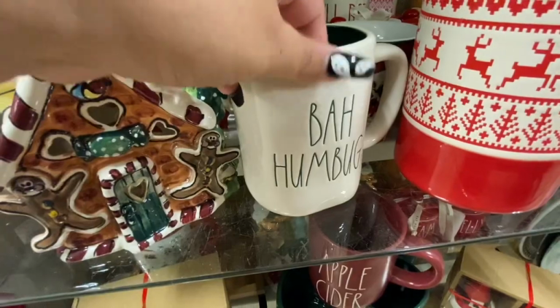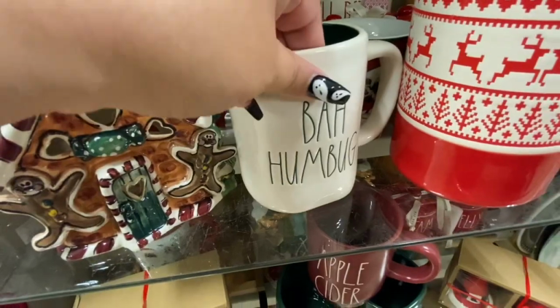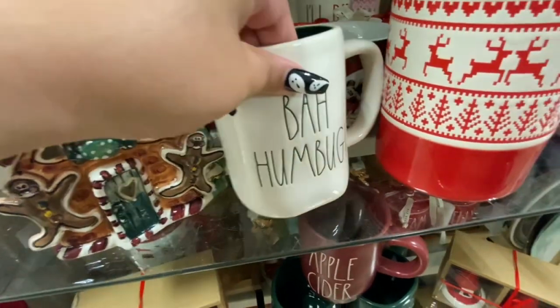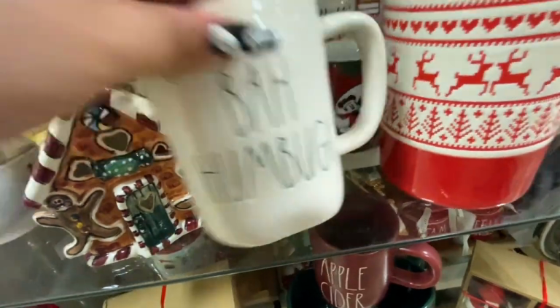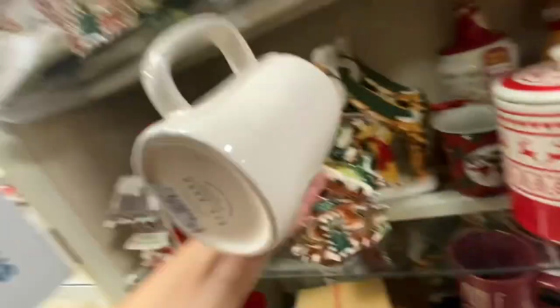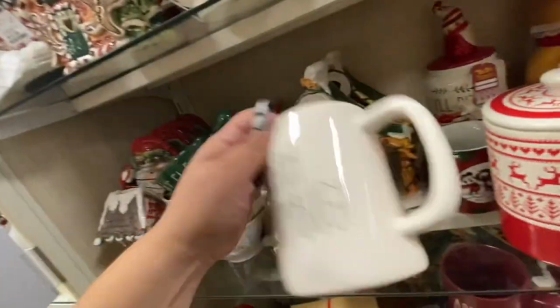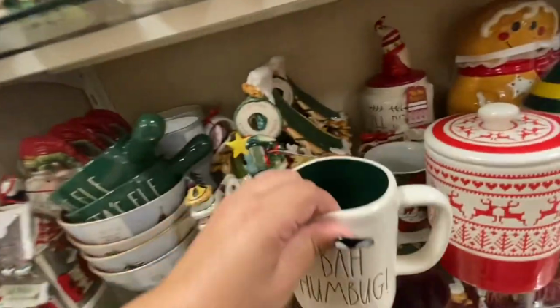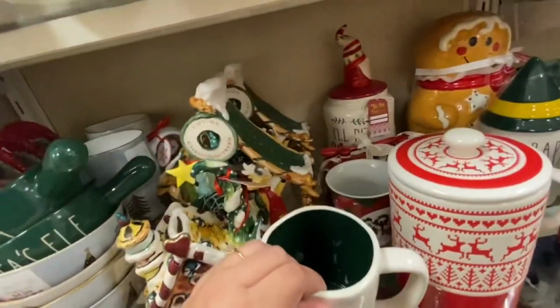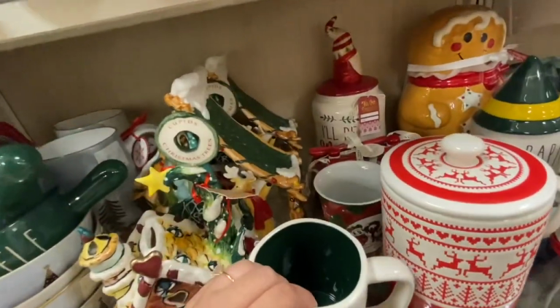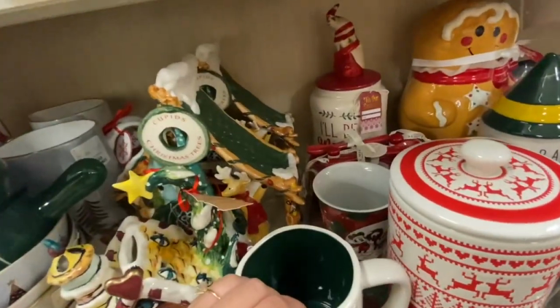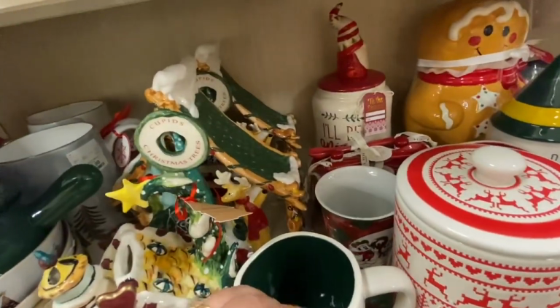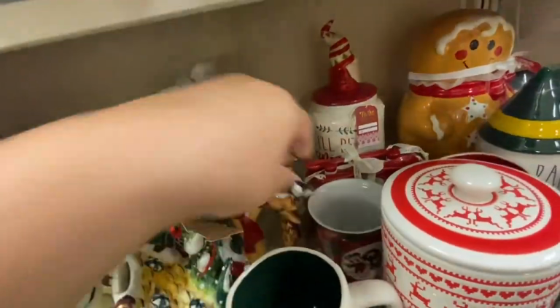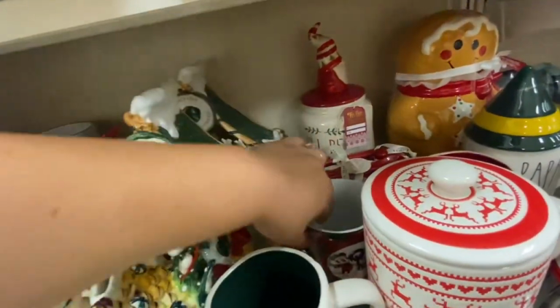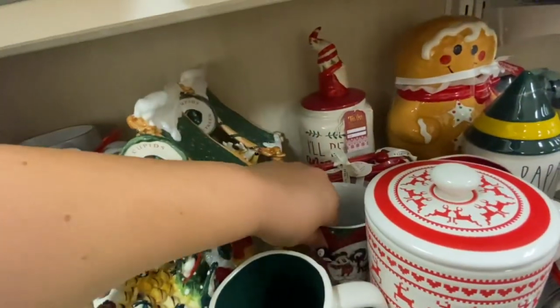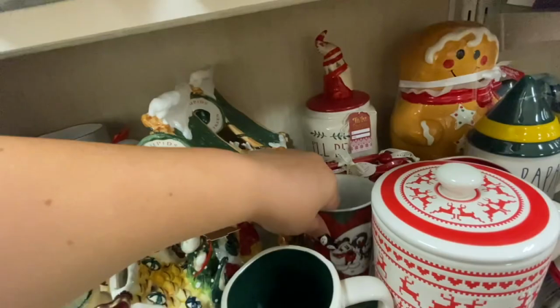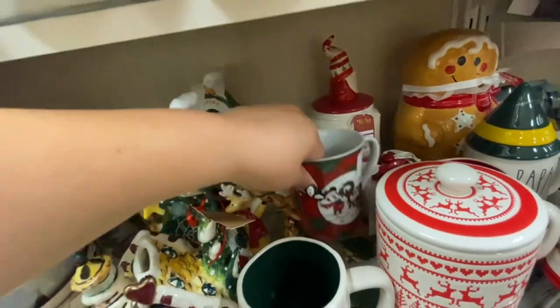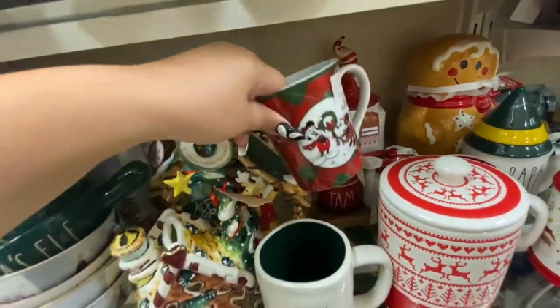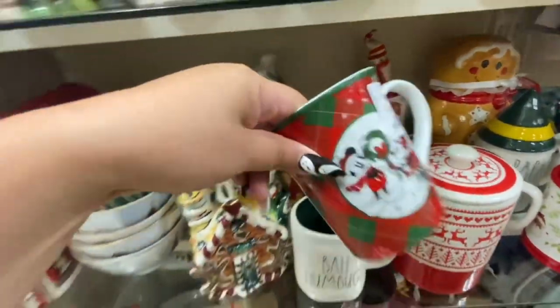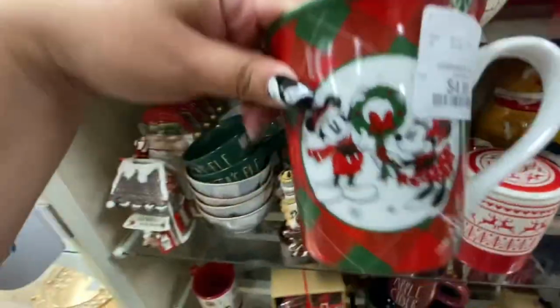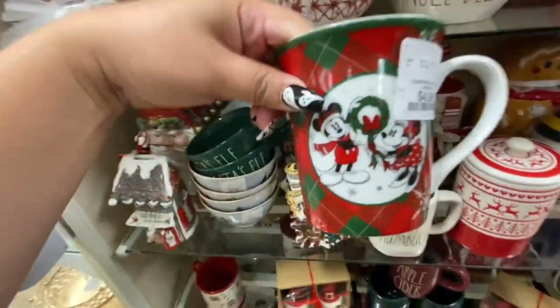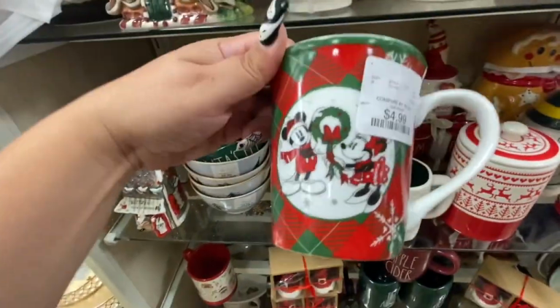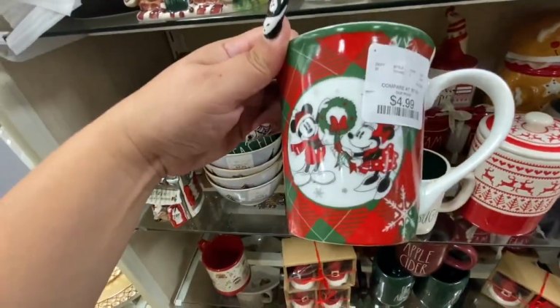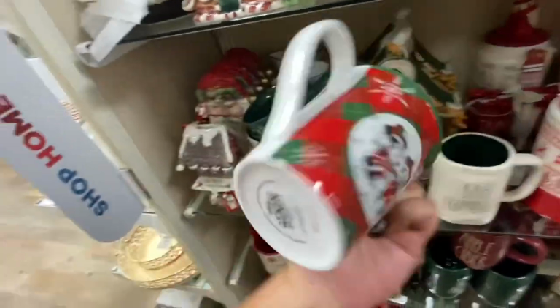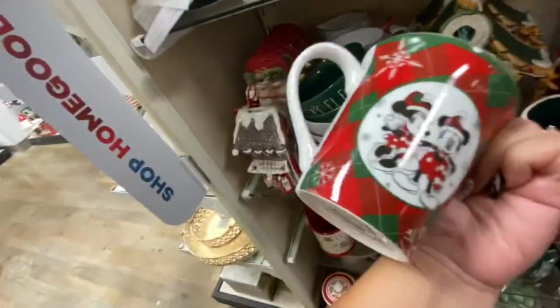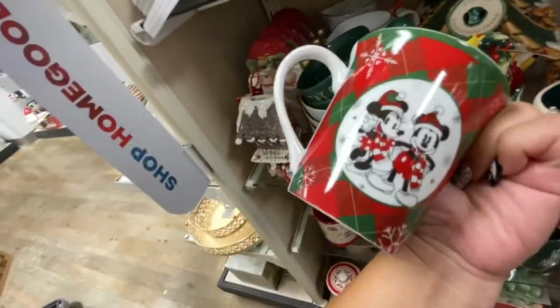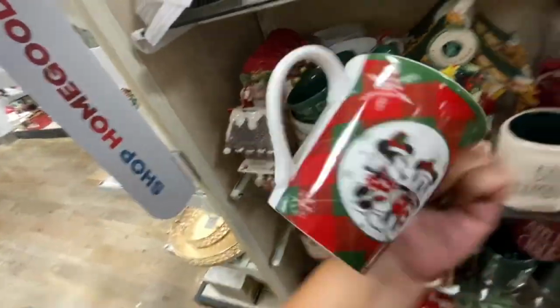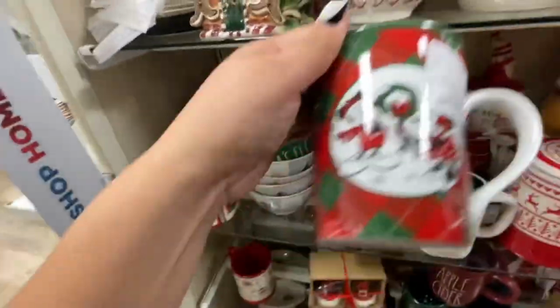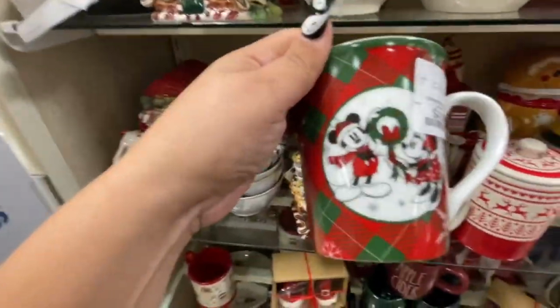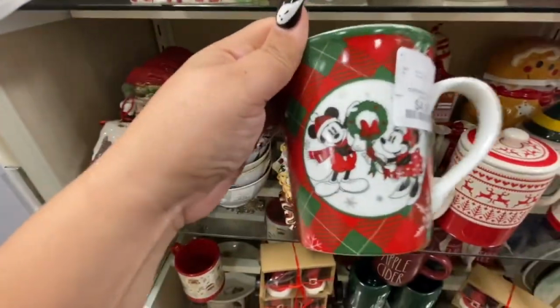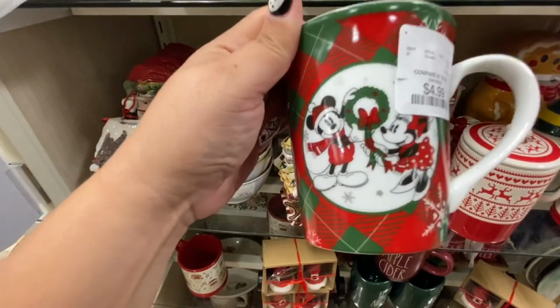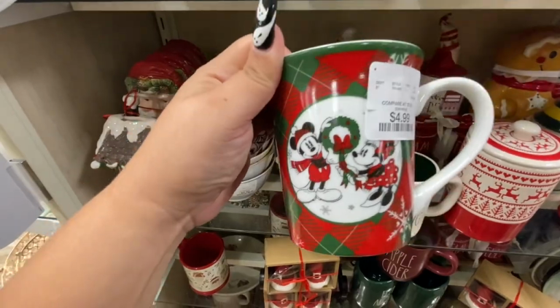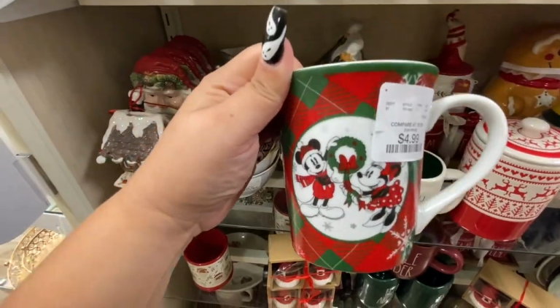I found another mug that says 'Bah Humbug' — look at that, it's right here. I'm taking all of these; I cannot believe it, look how beautiful they are.